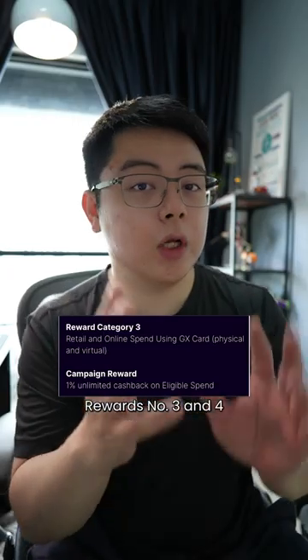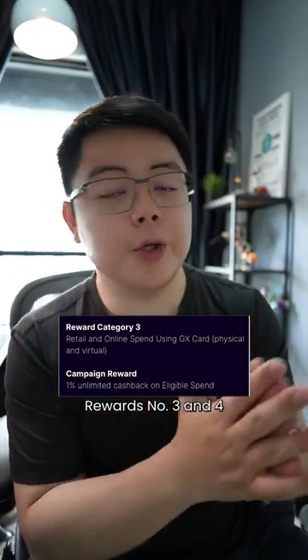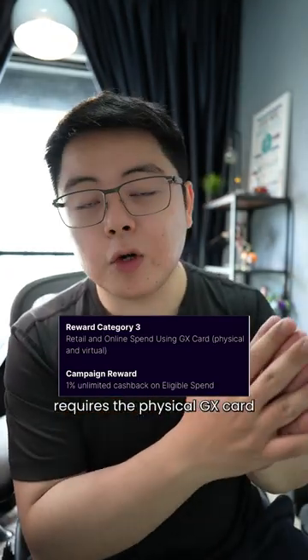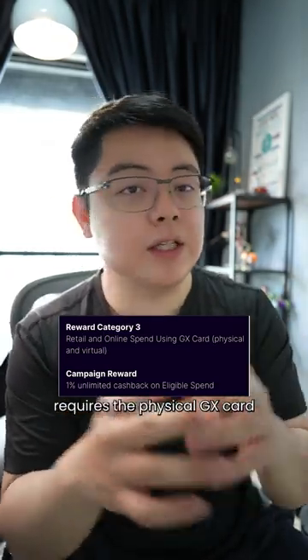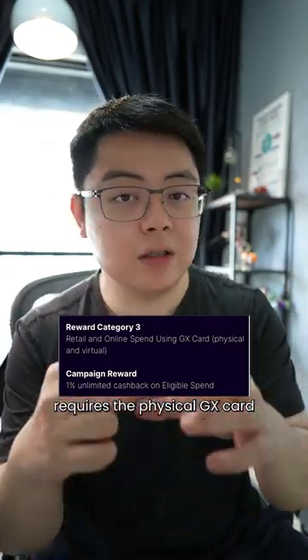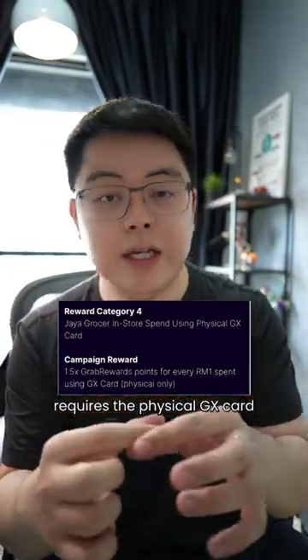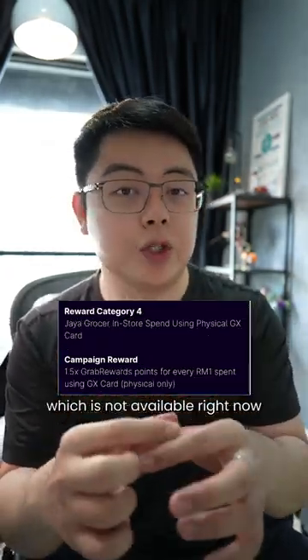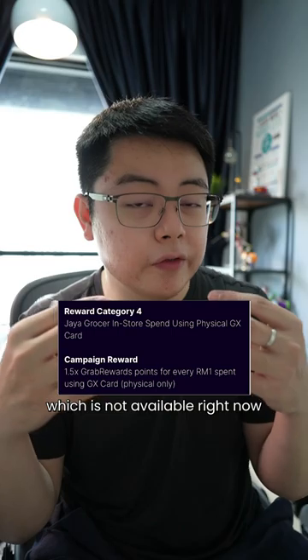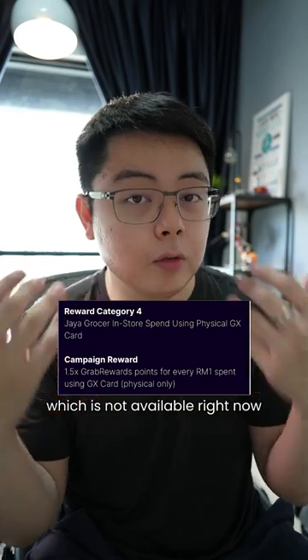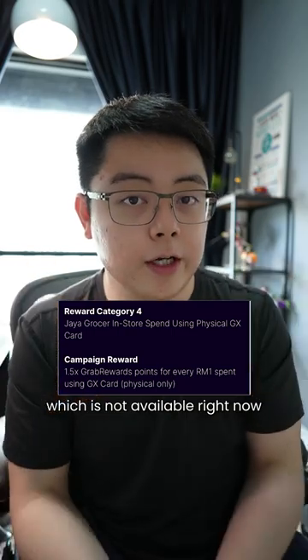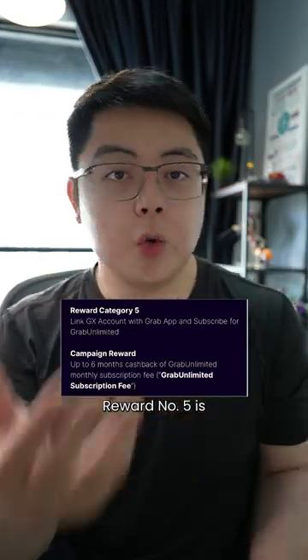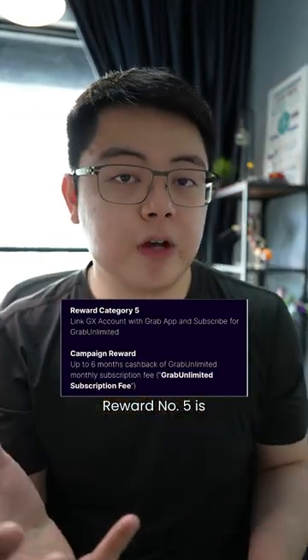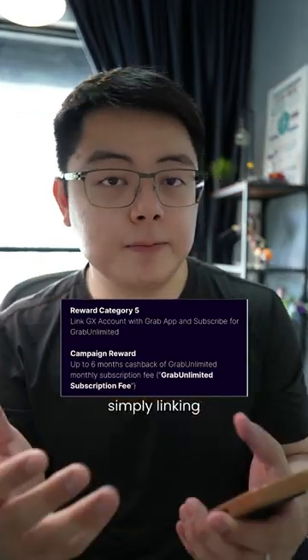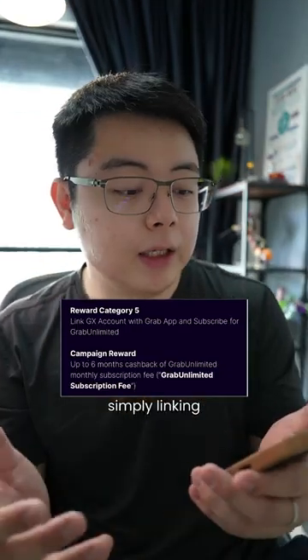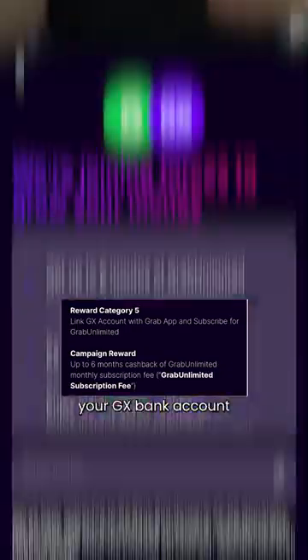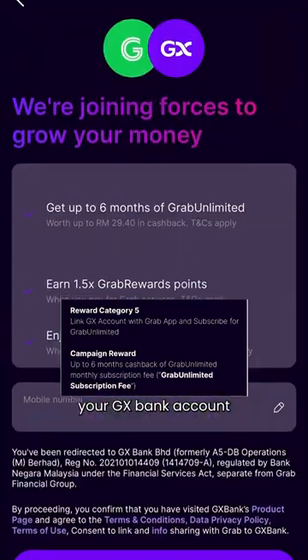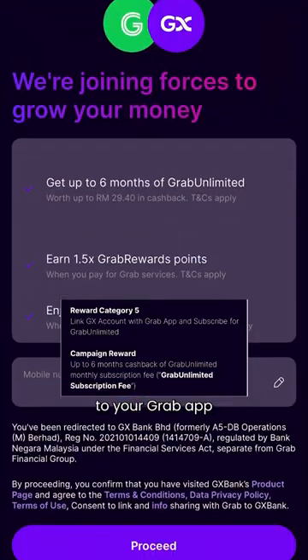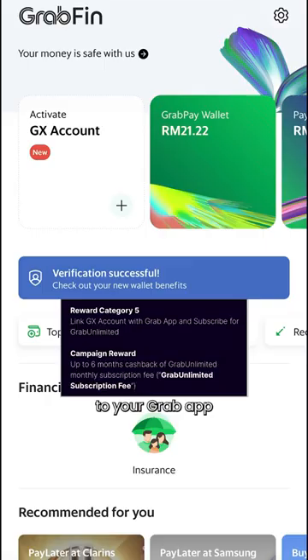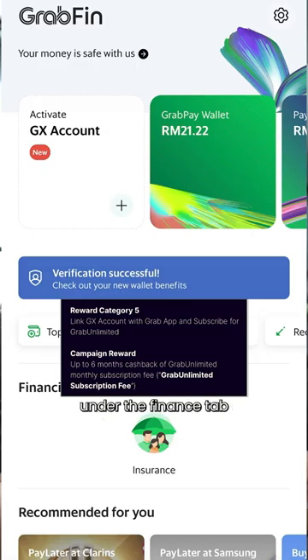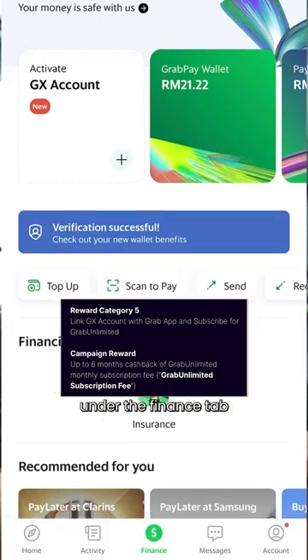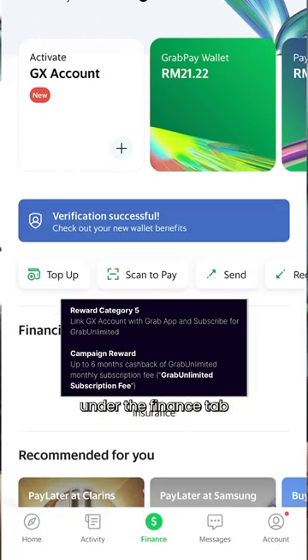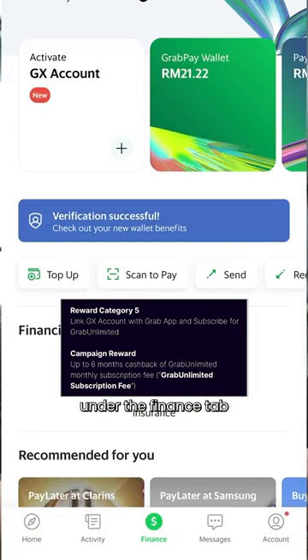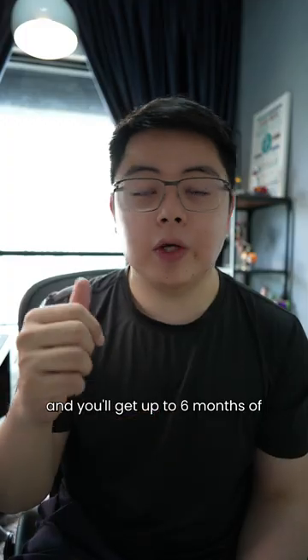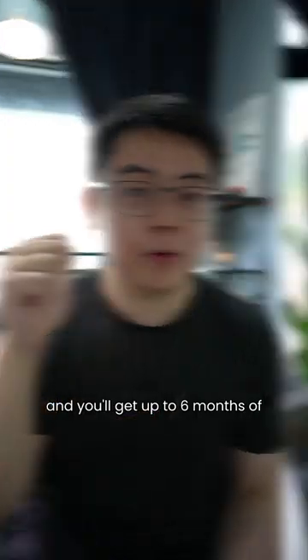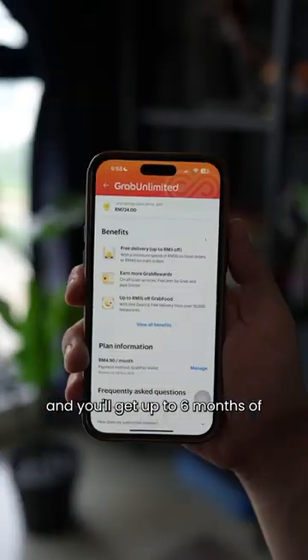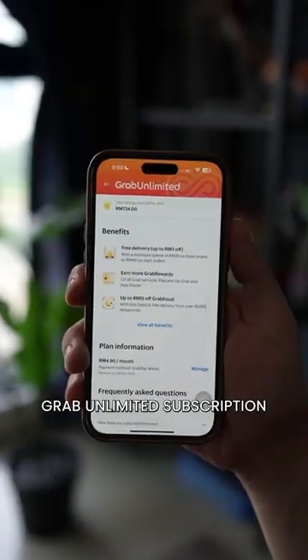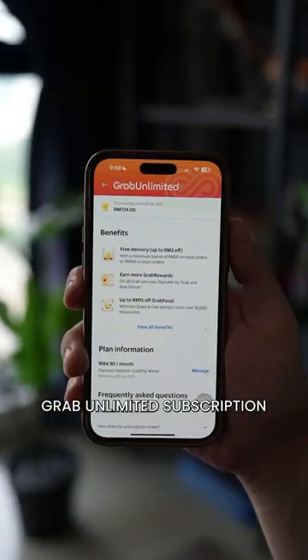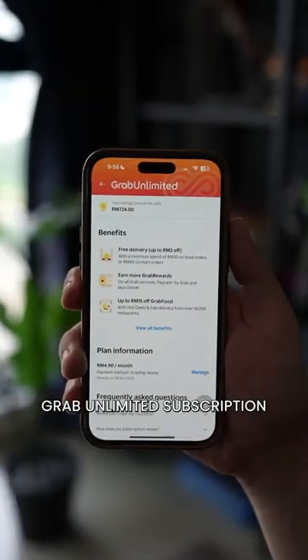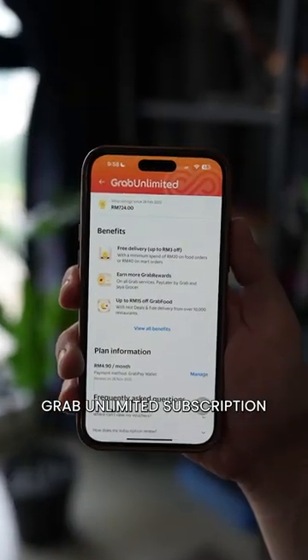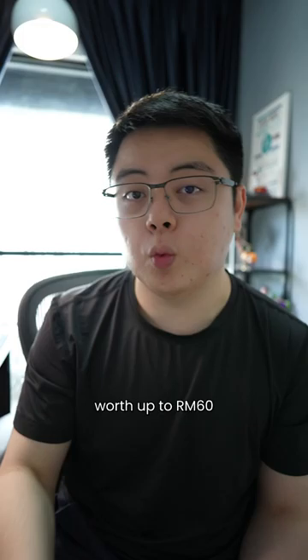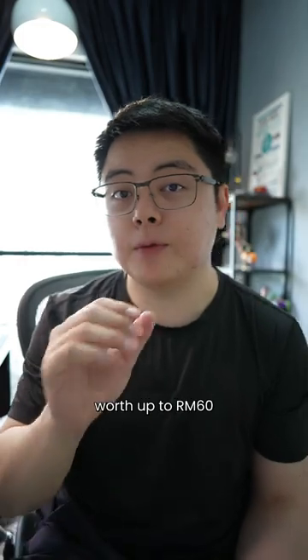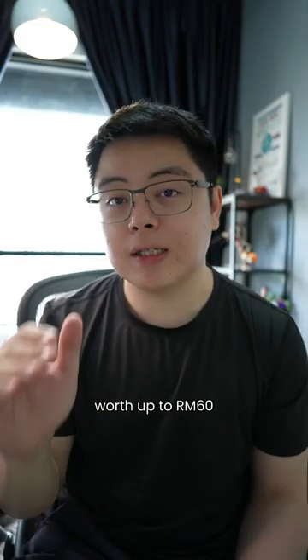Reward number three and four requires the physical GX card which is not available right now. Reward number five is simply linking your GX Bank account to your Grab app under the Finance tab, and you'll get up to six months of Grab Unlimited subscription worth up to RM60.